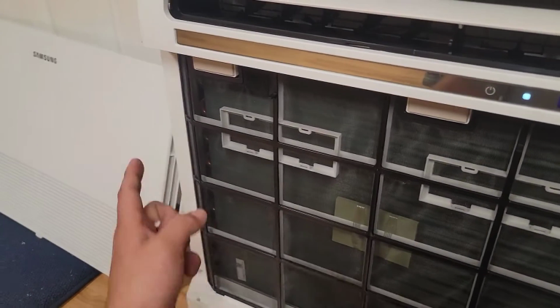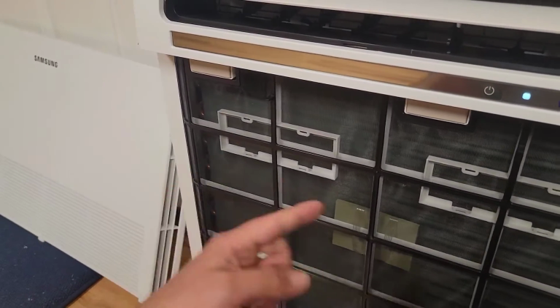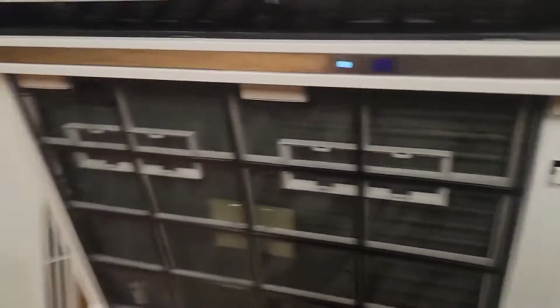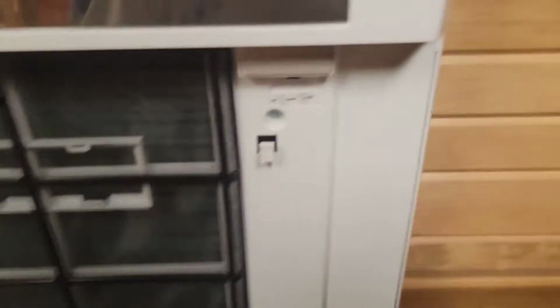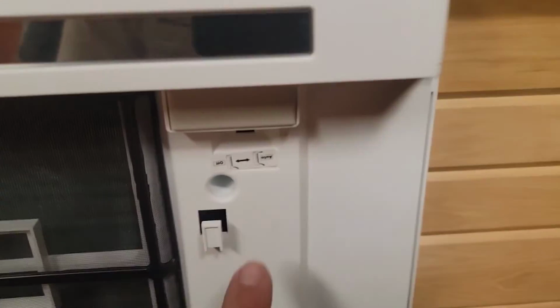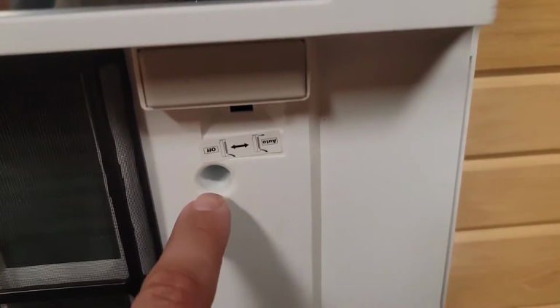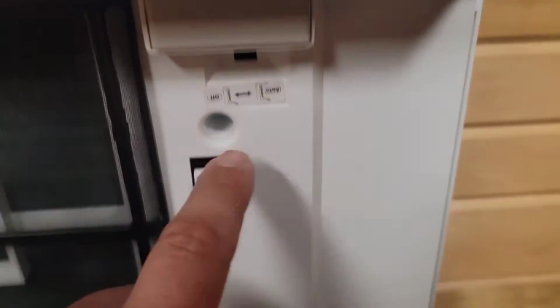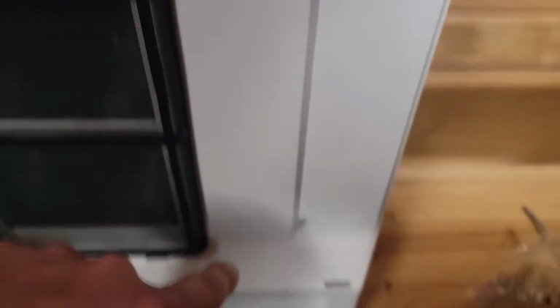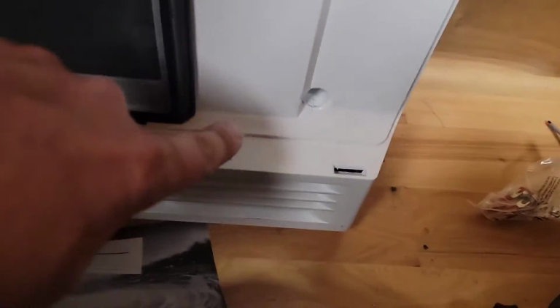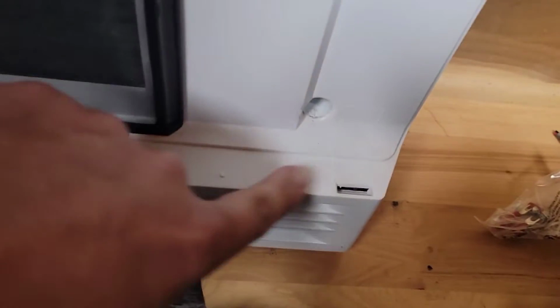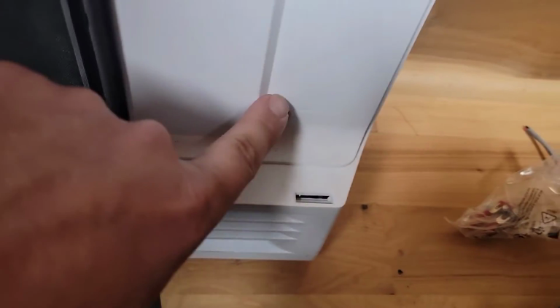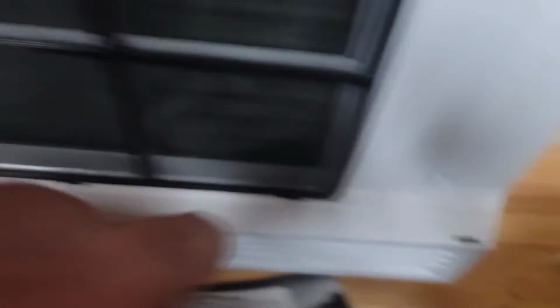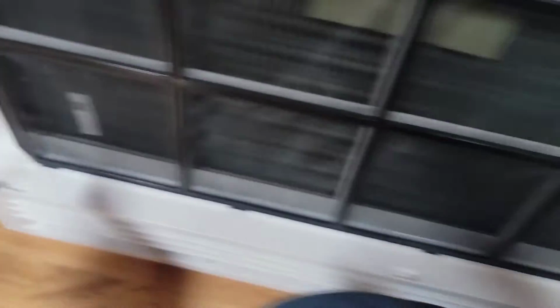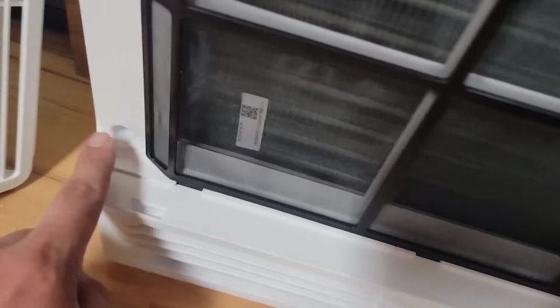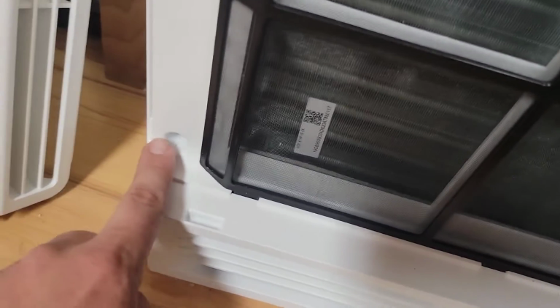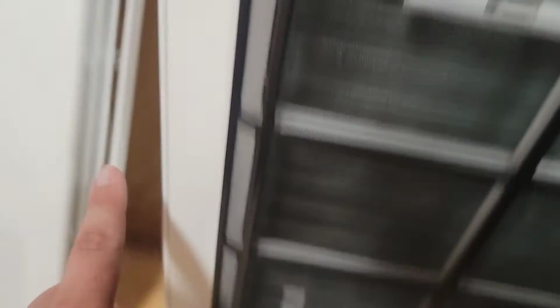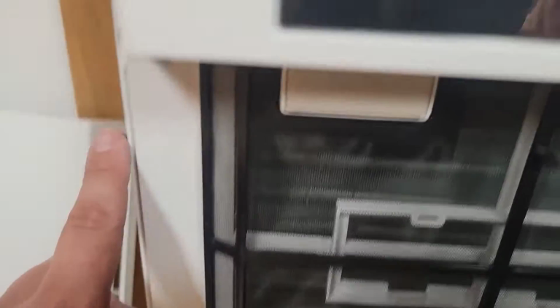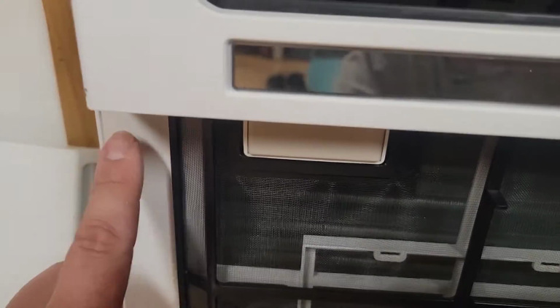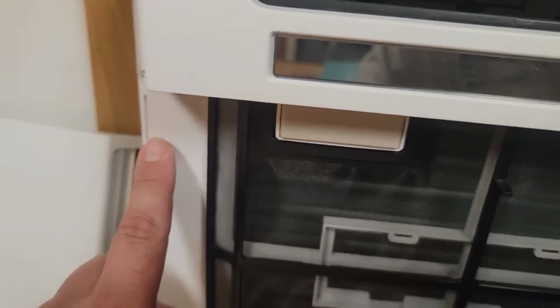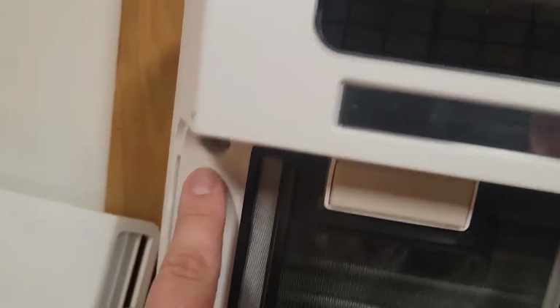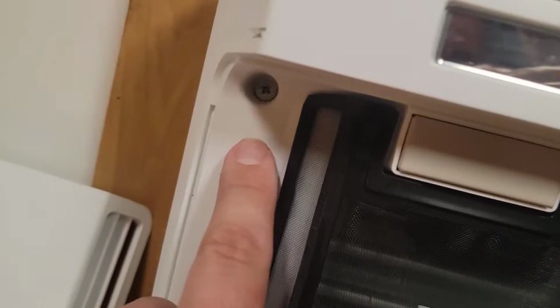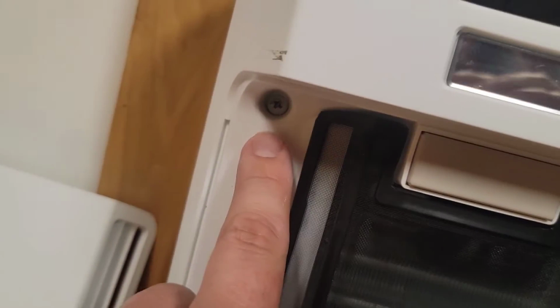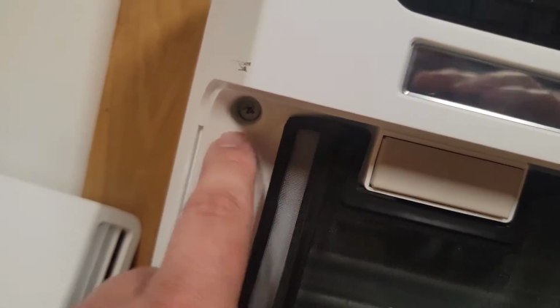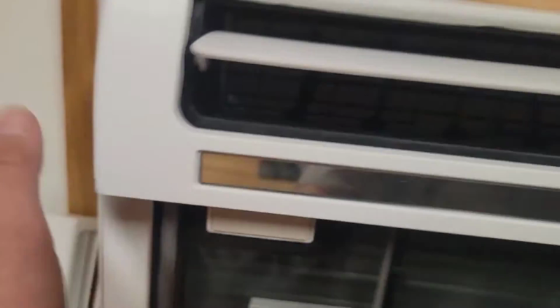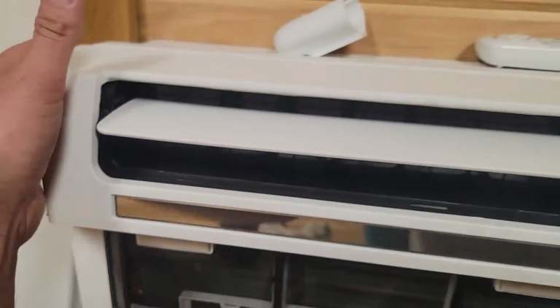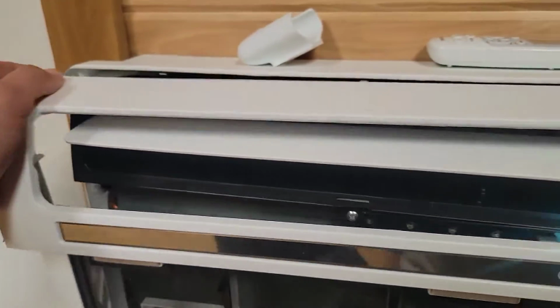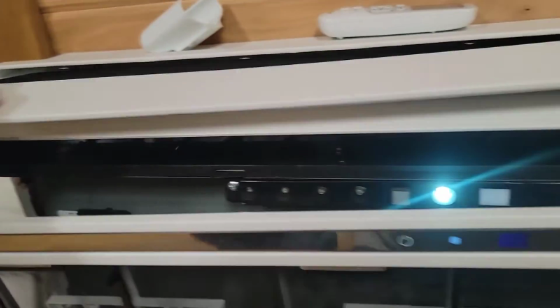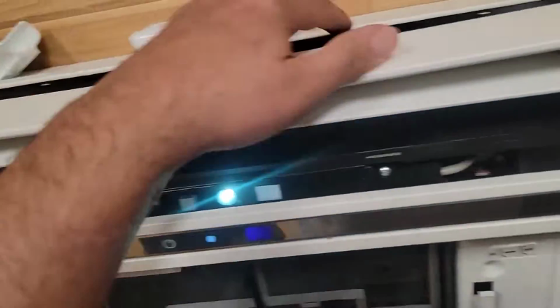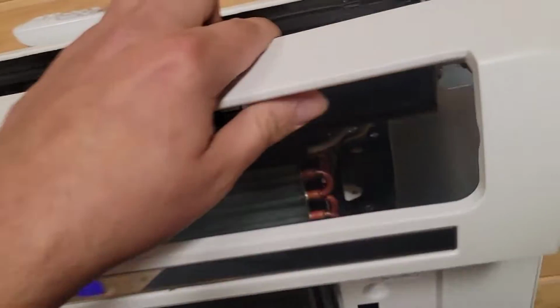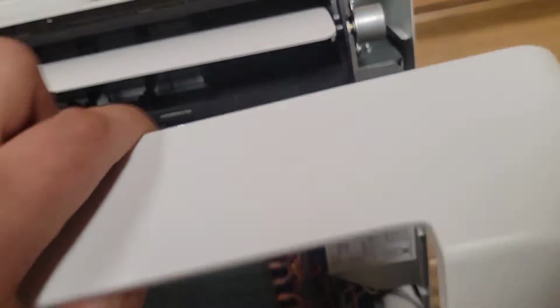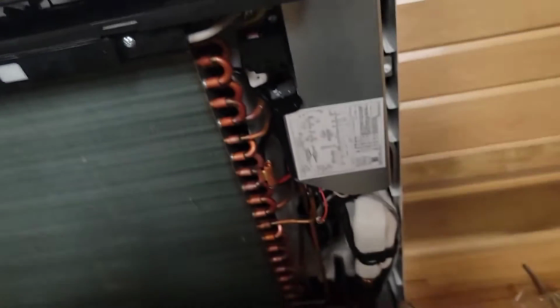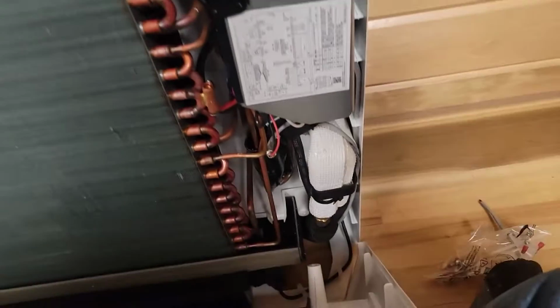How do you take this unit apart? It's easy. You've got one, two, three, four screws — Phillips screws — and then this front cover will come right off.